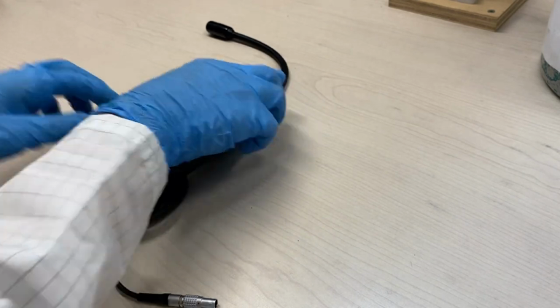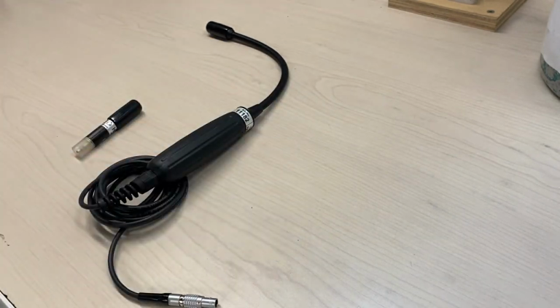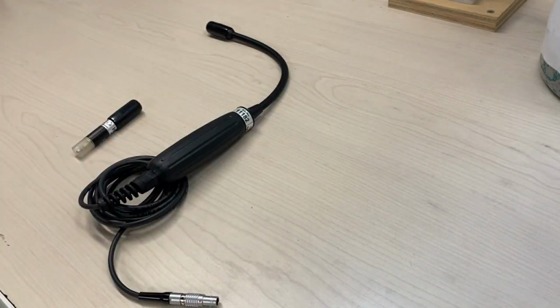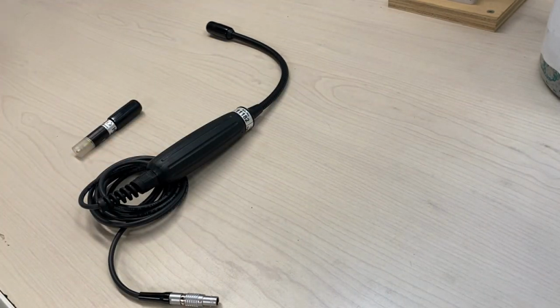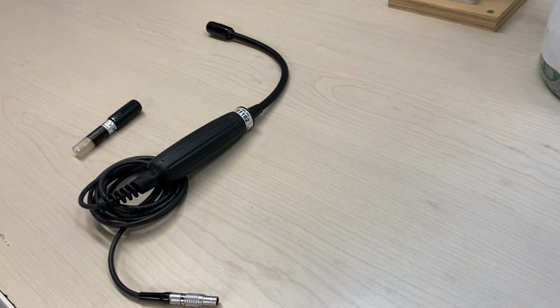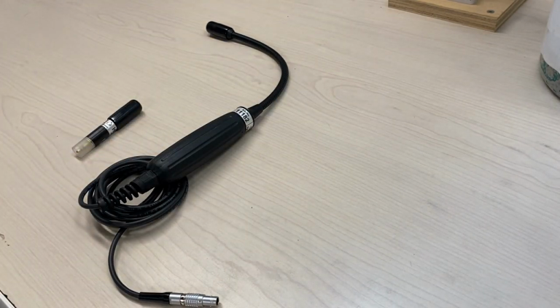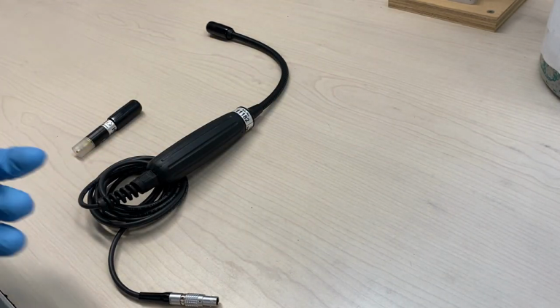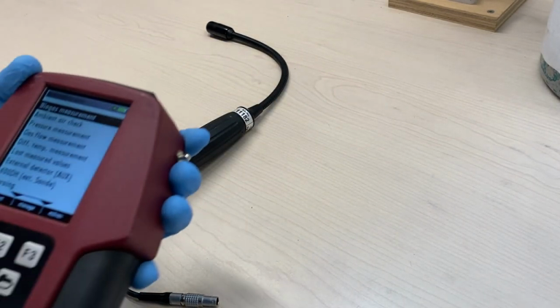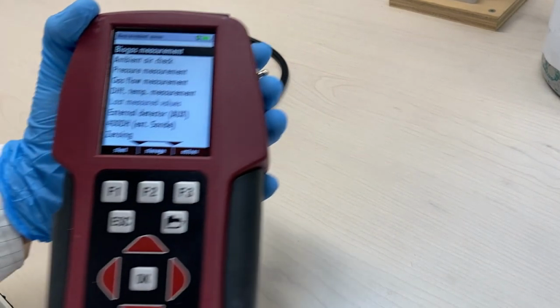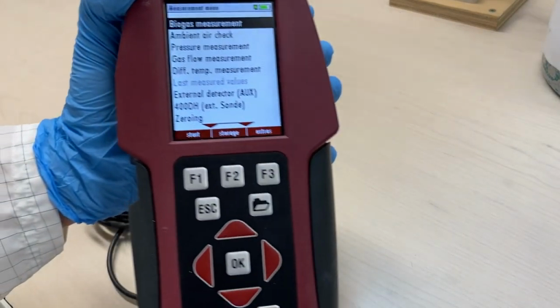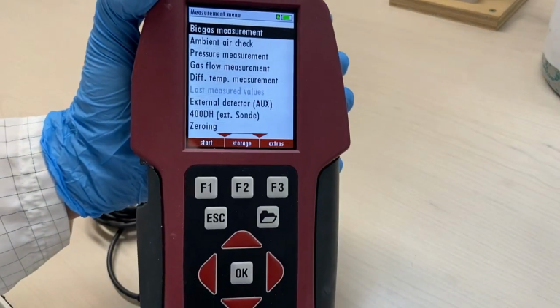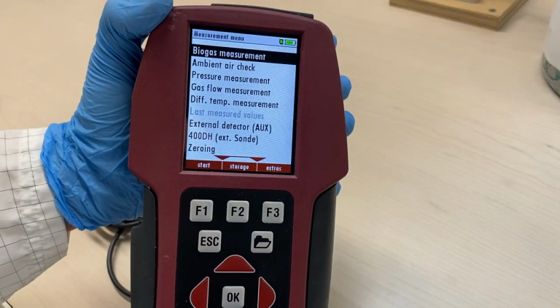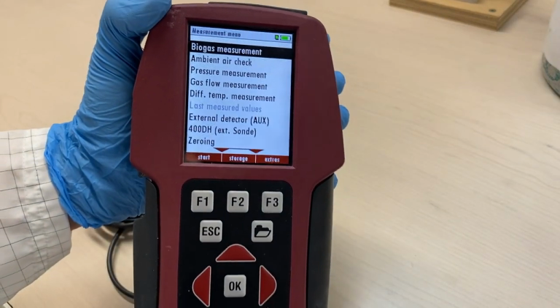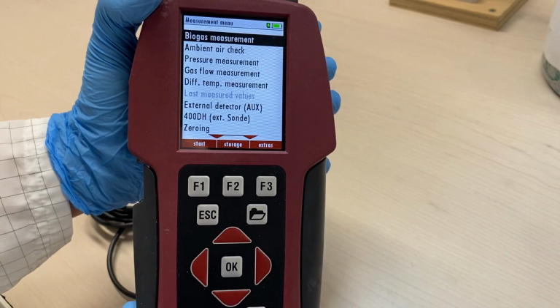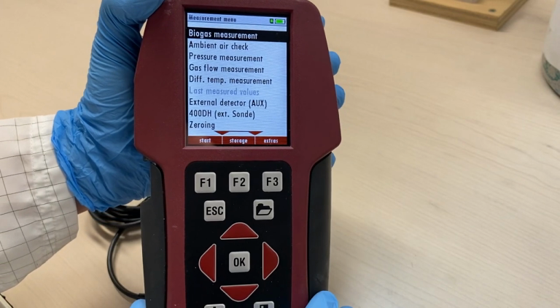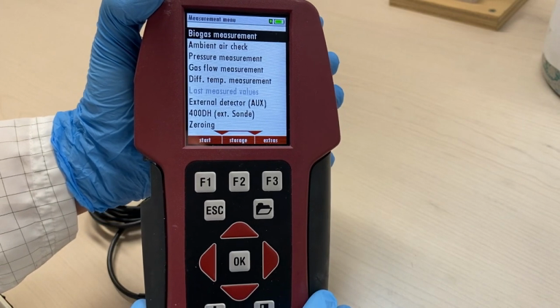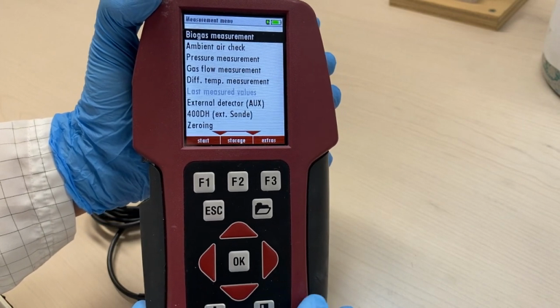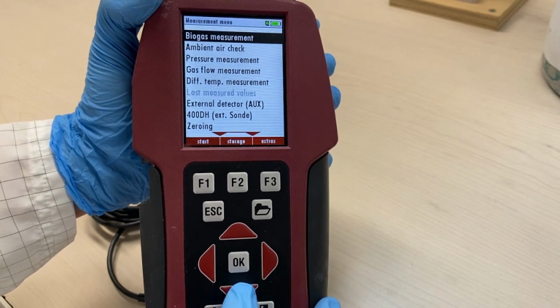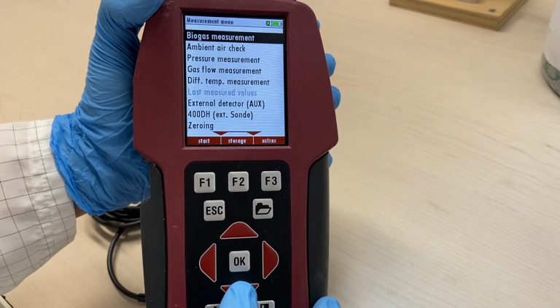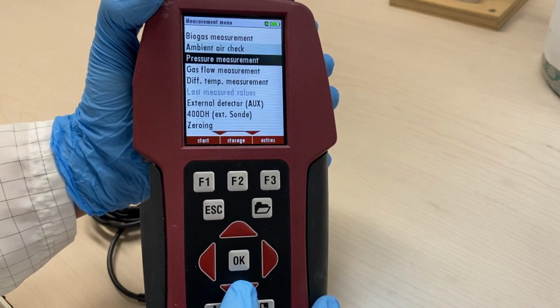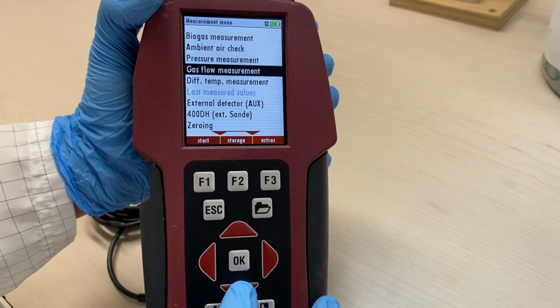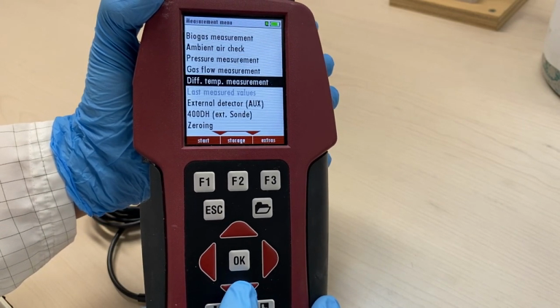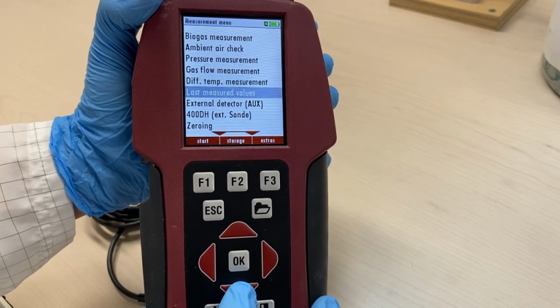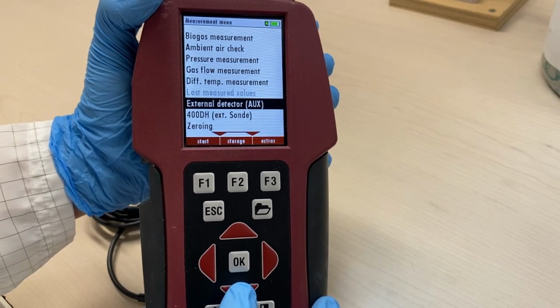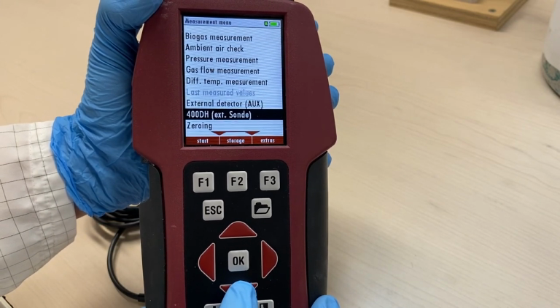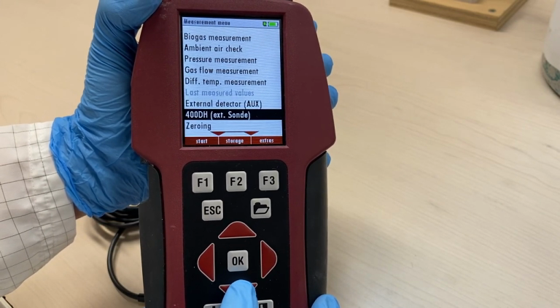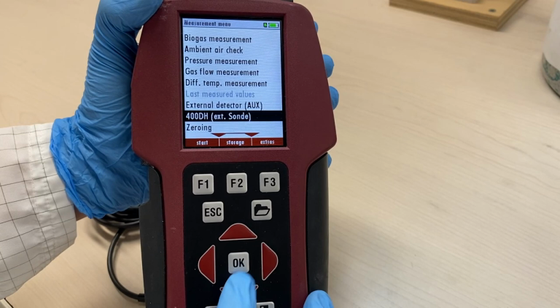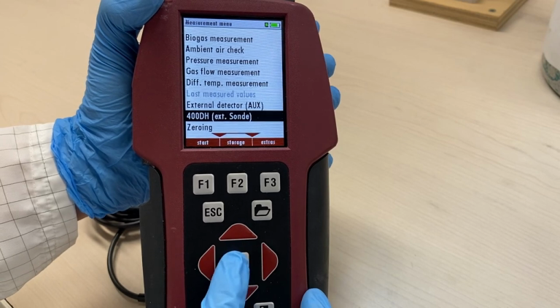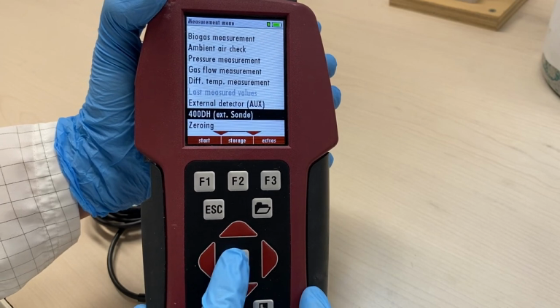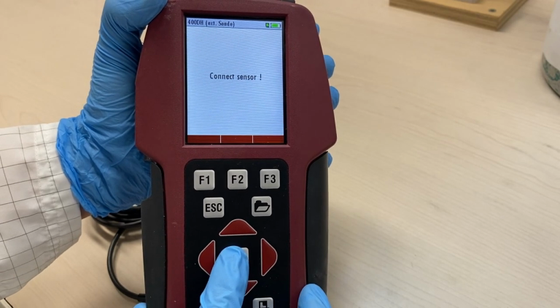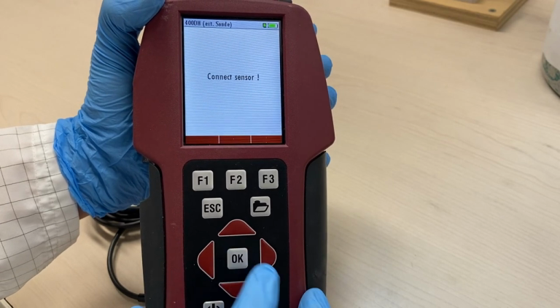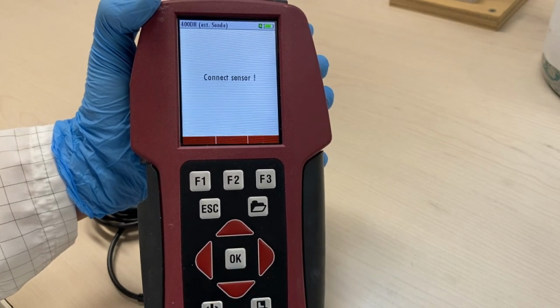After powering on the instrument, the main screen will be displayed in the window. Scroll down the menu to 400DH and click OK on the keypad.